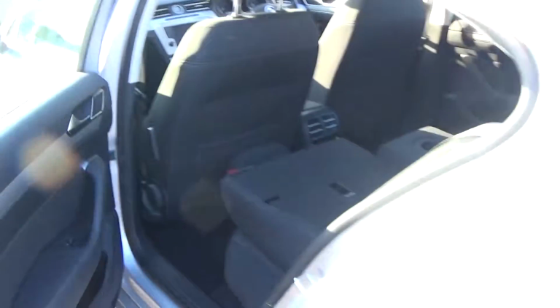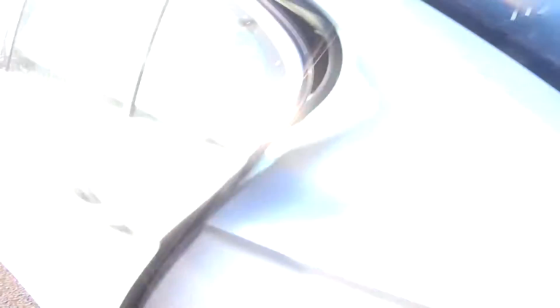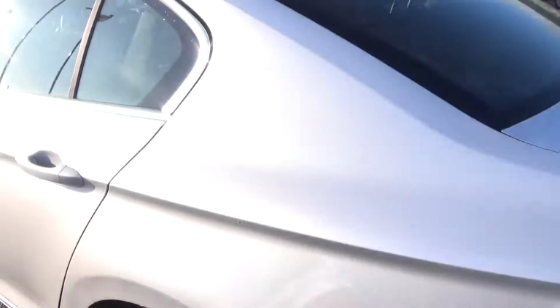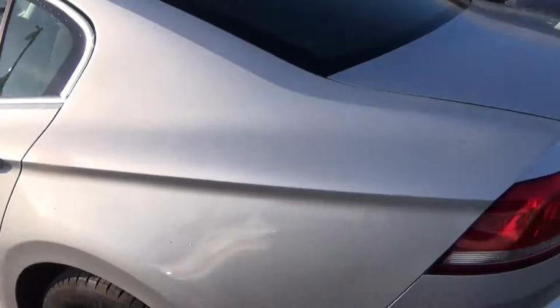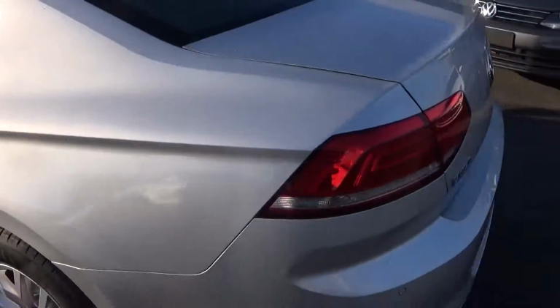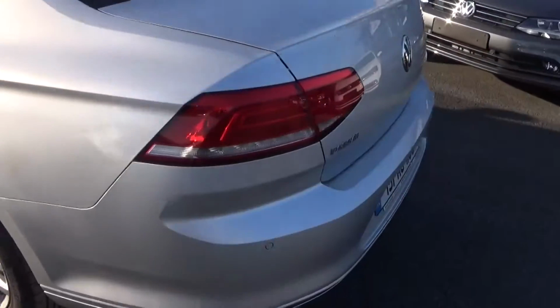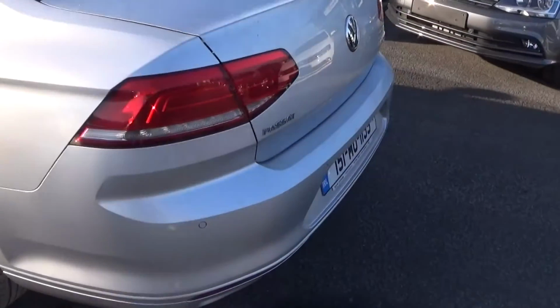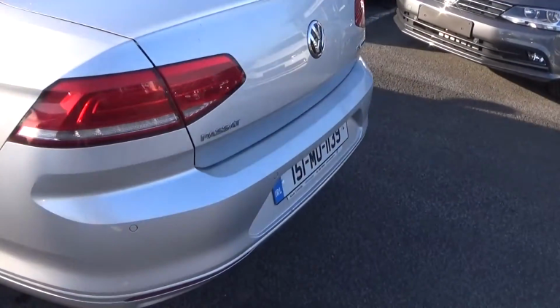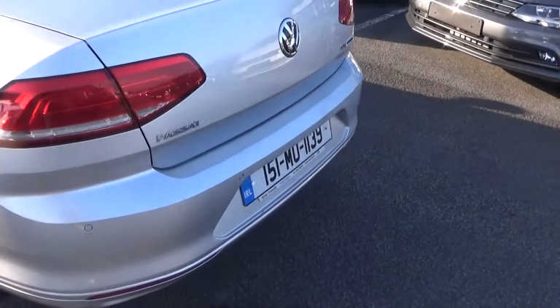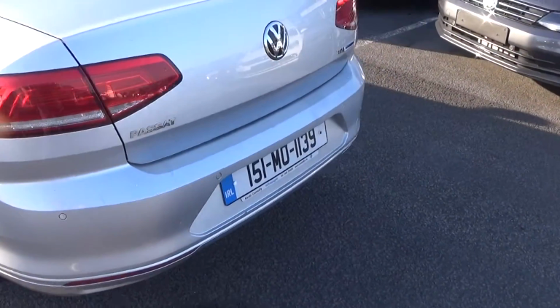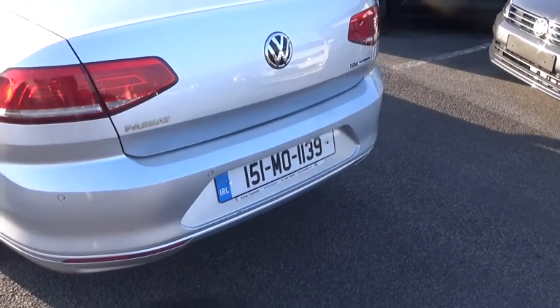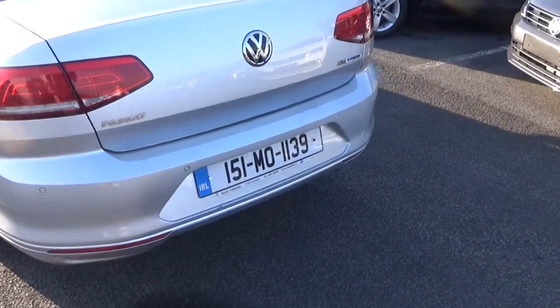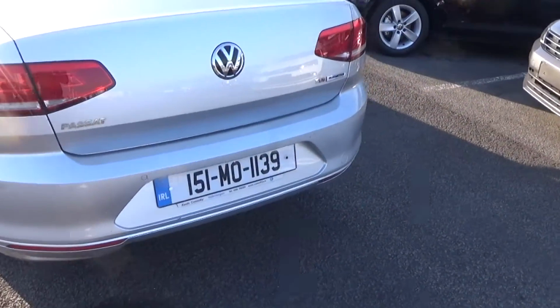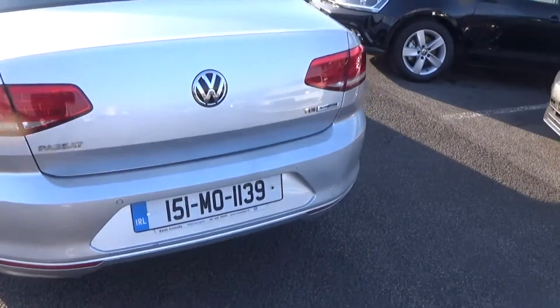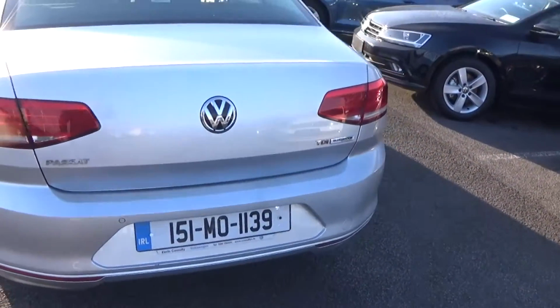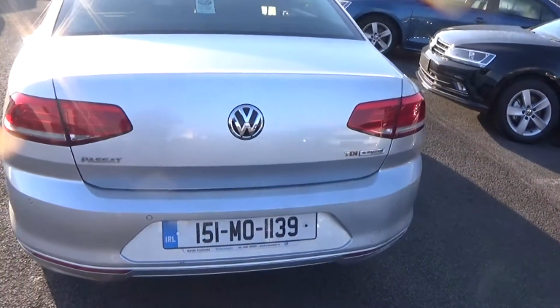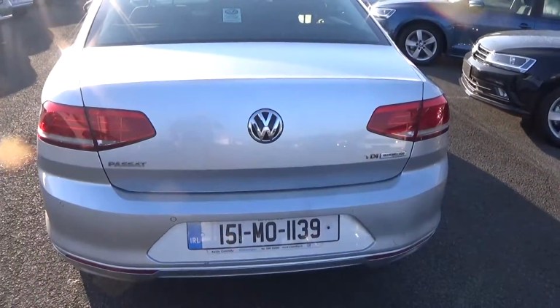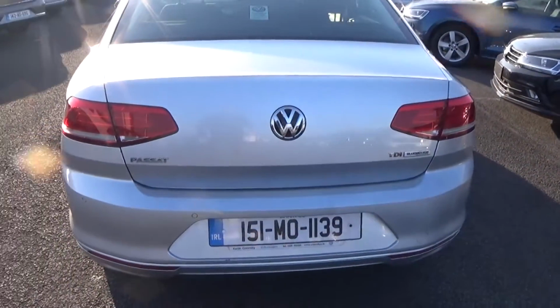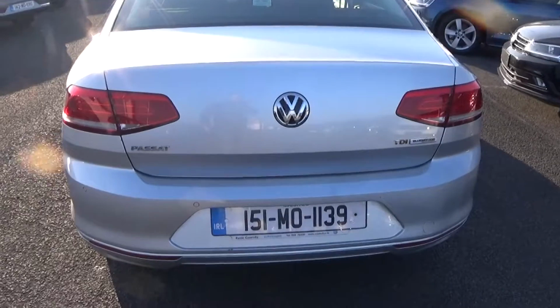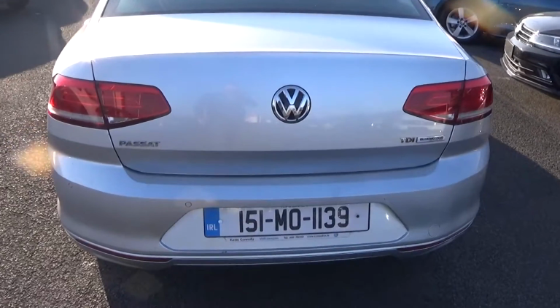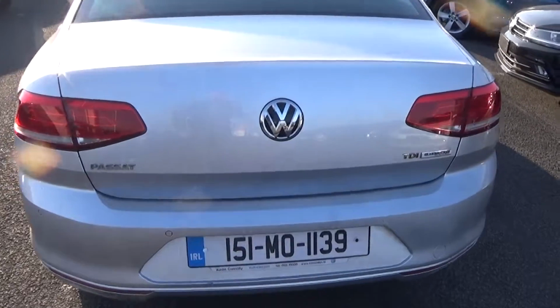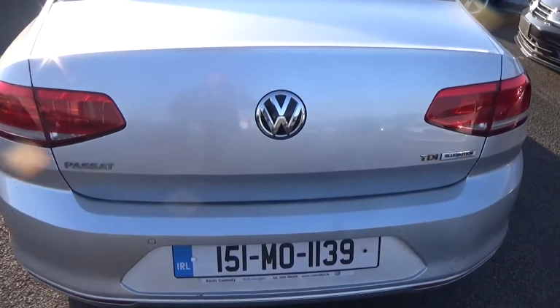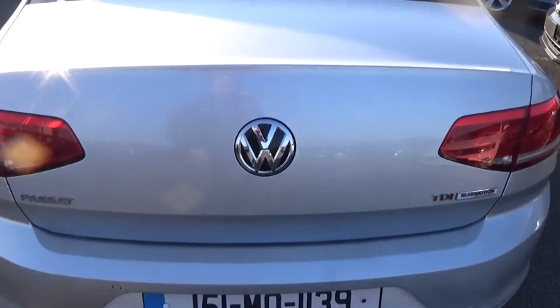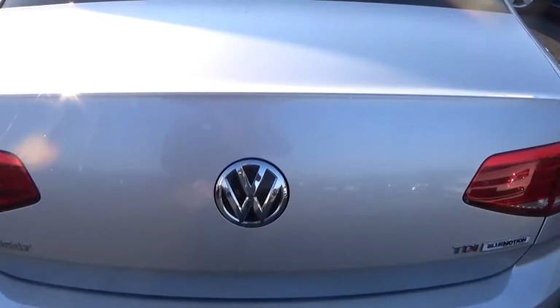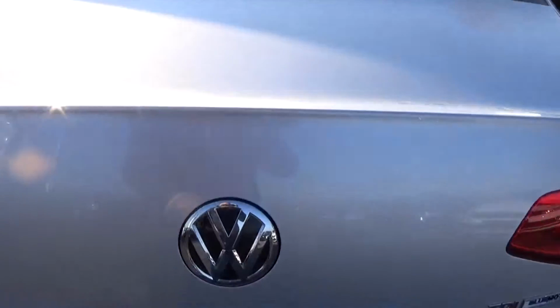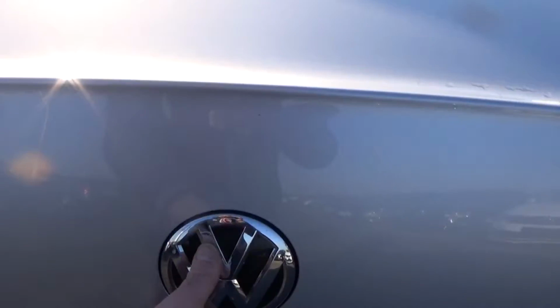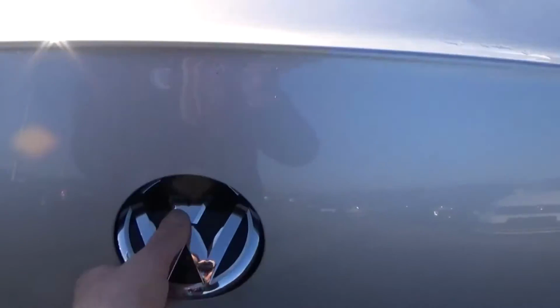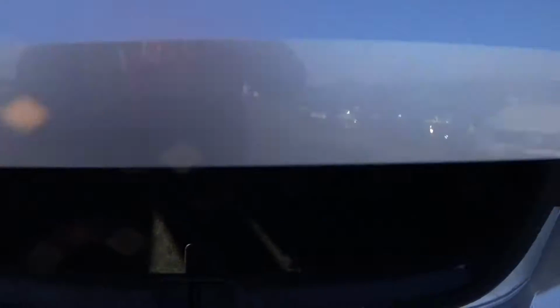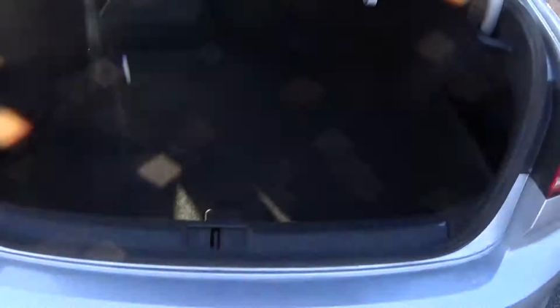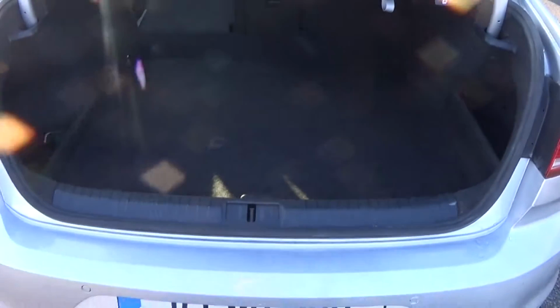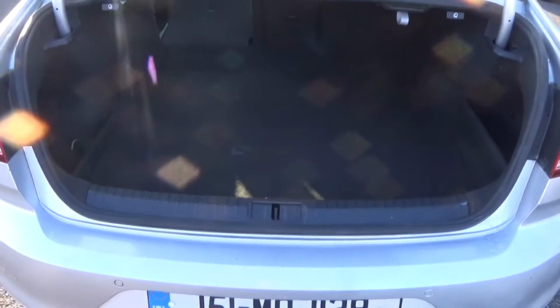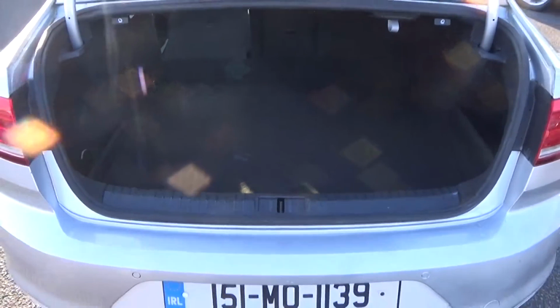Continuing to the rear, we have rear parking sensors, rear fogs again for additional safety, and BluMotion technology. Just pop the lid open on the boot and you'll see what a fantastic size boot space that is on display.